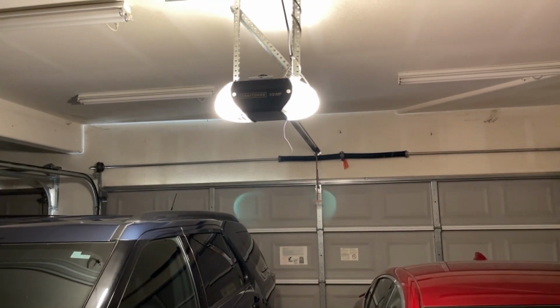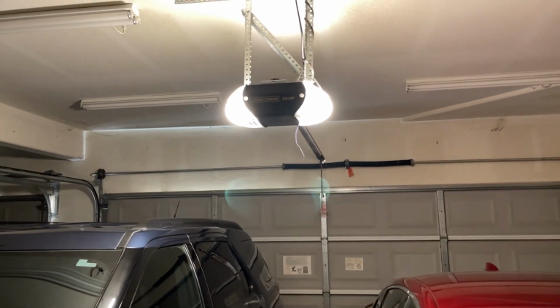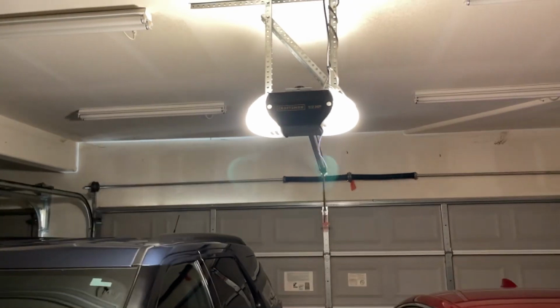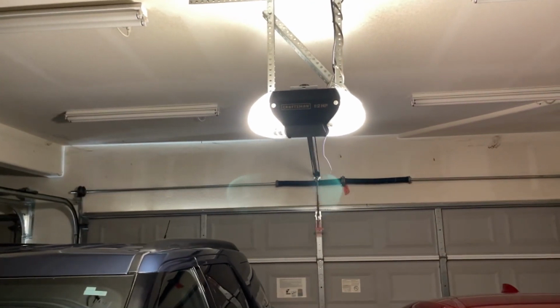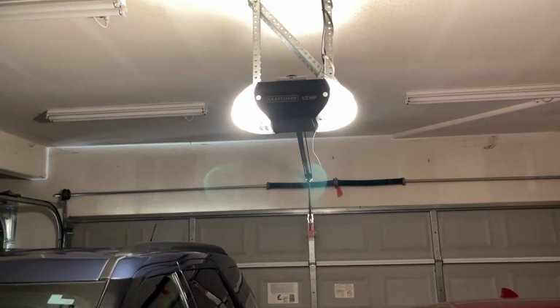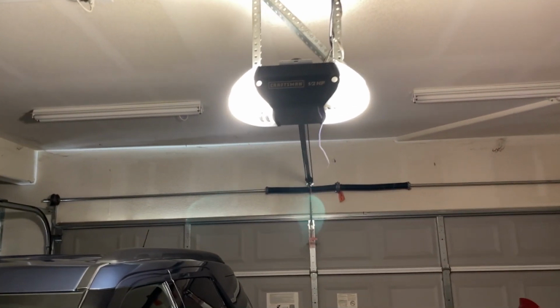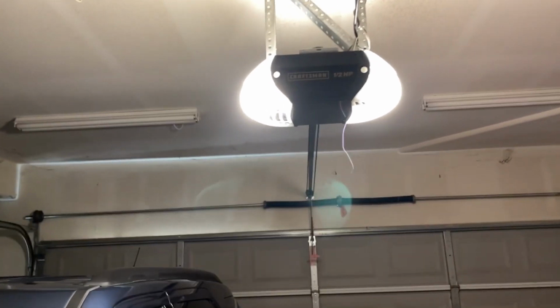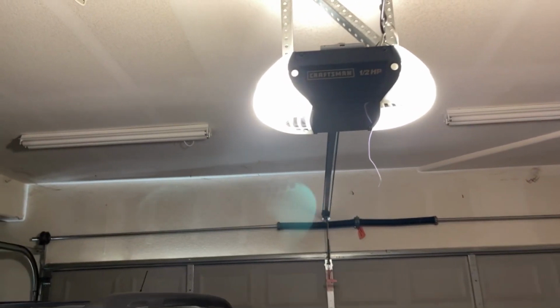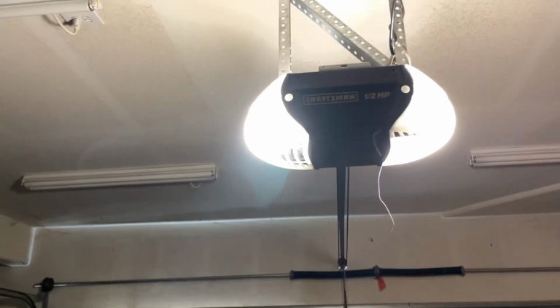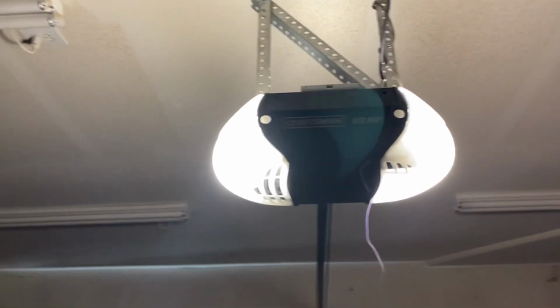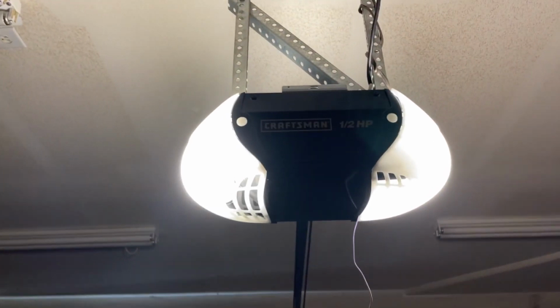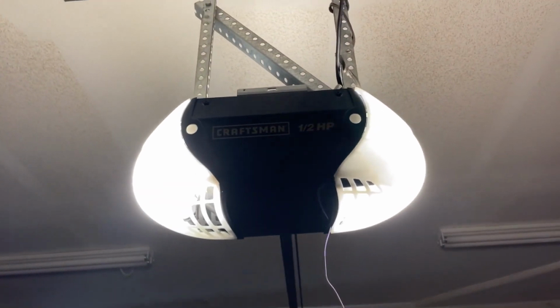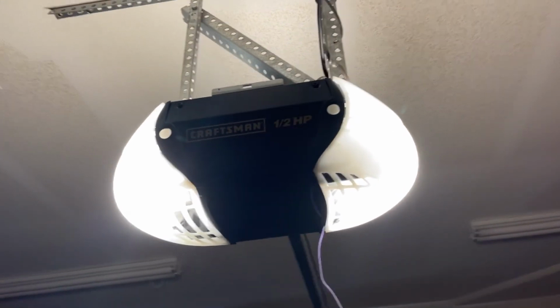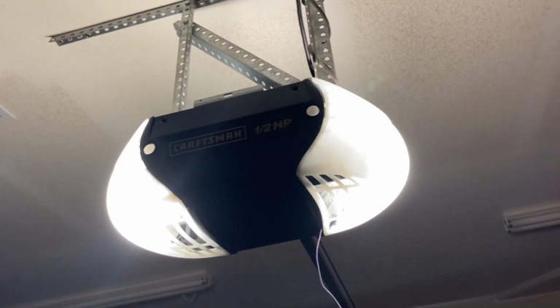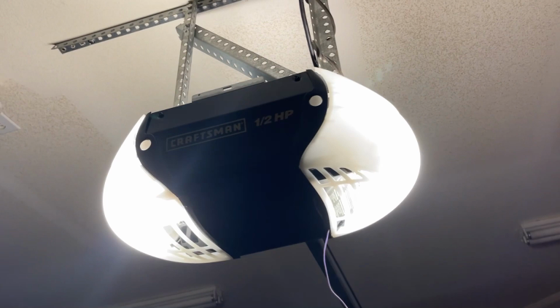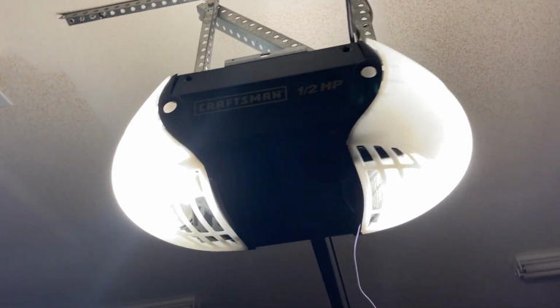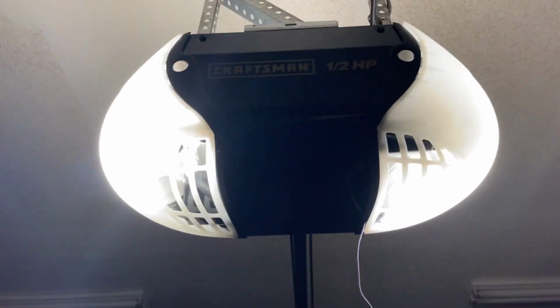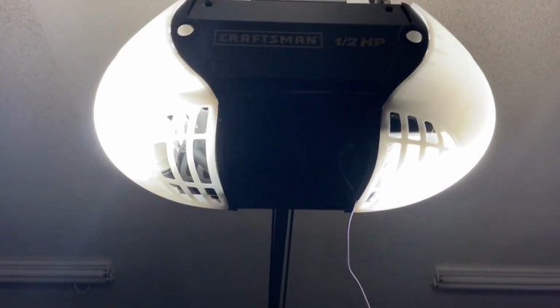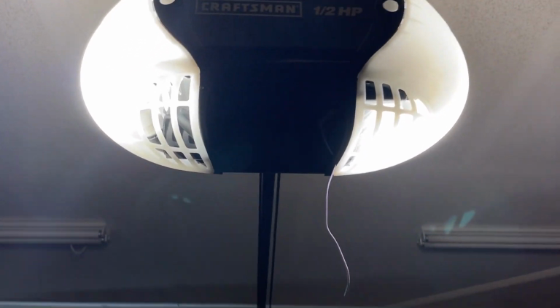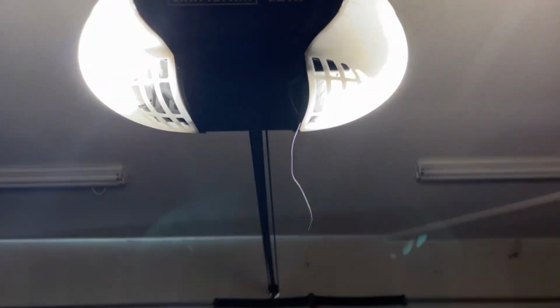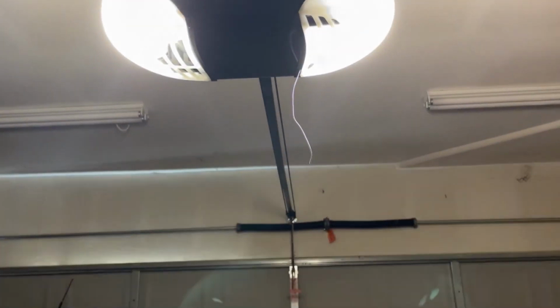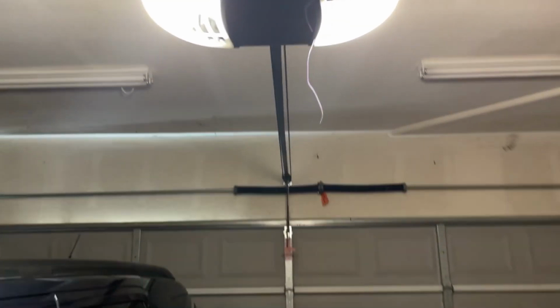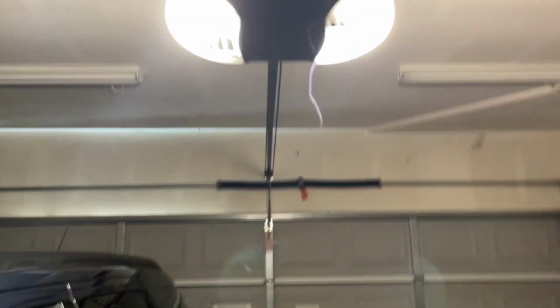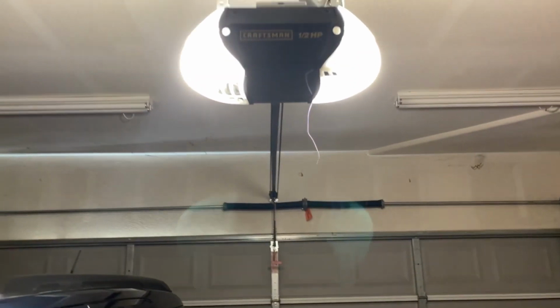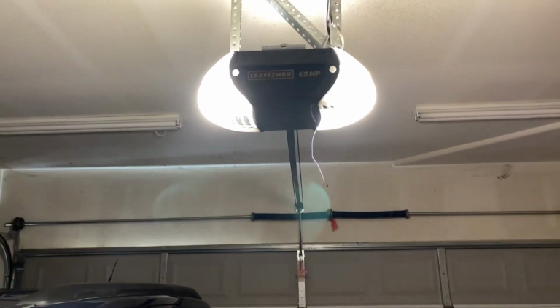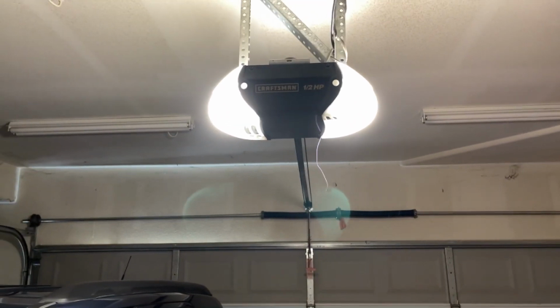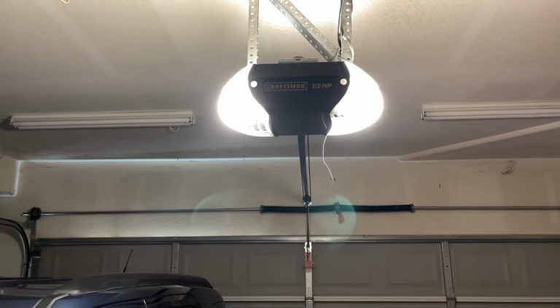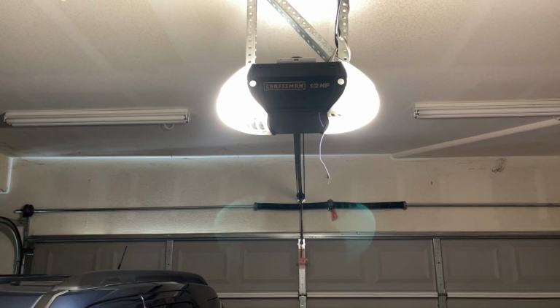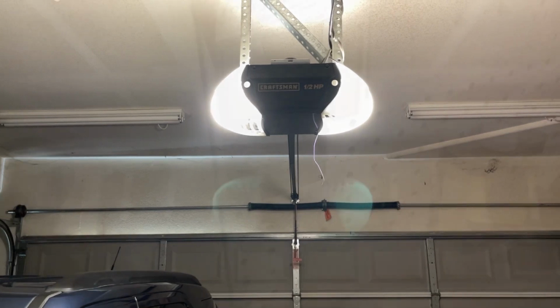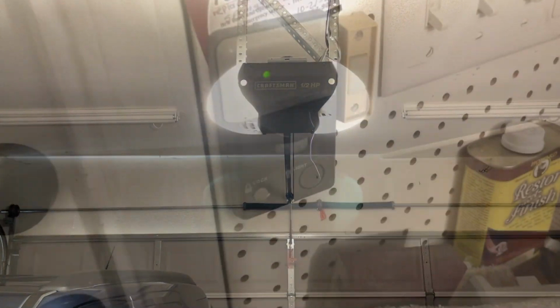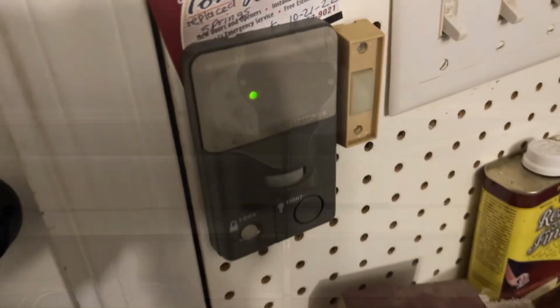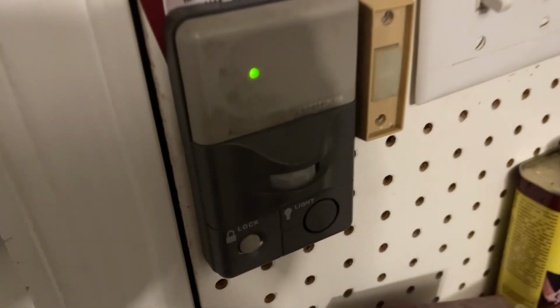Here we have the Craftsman 13953916, a half horsepower belt drive. We're going to run it today.